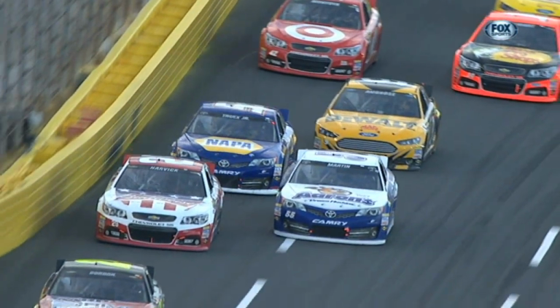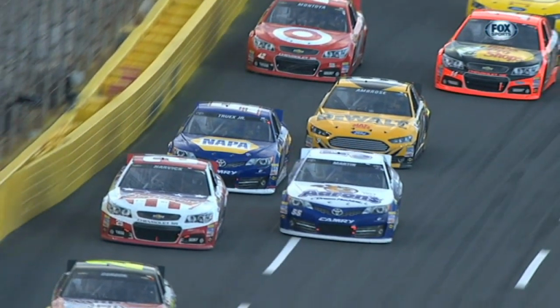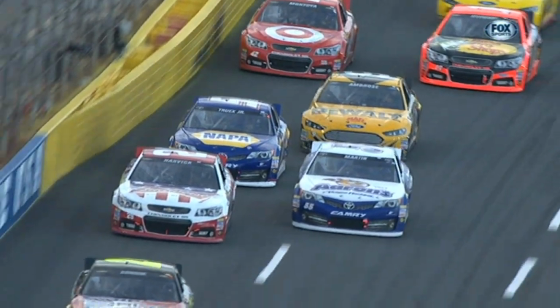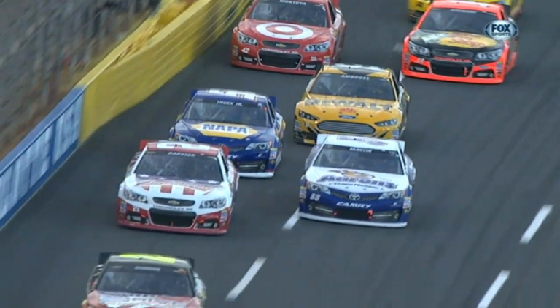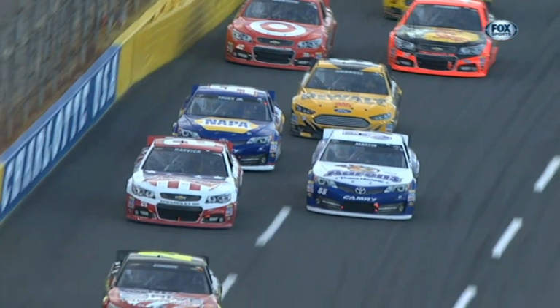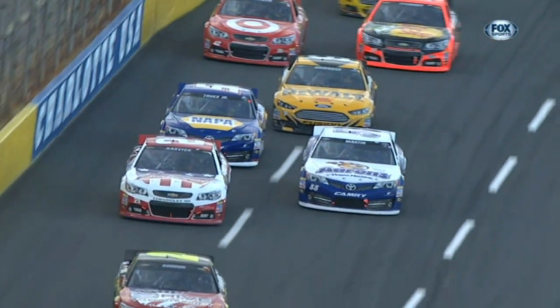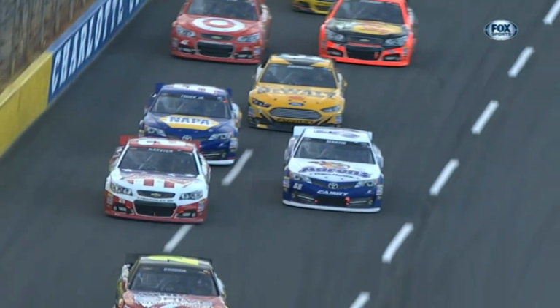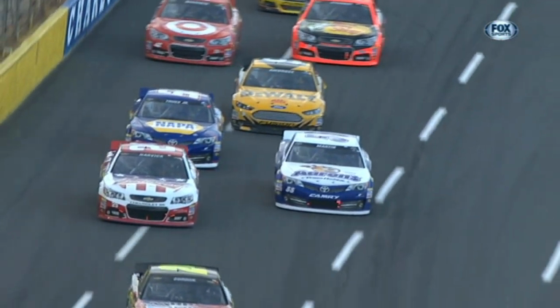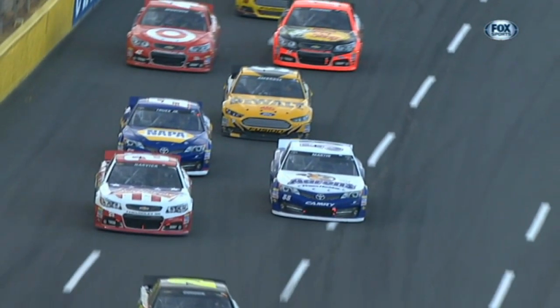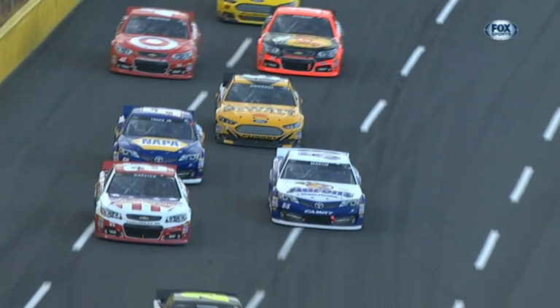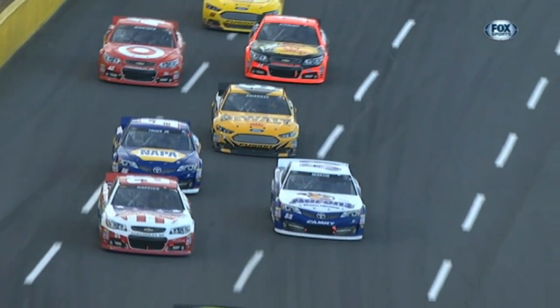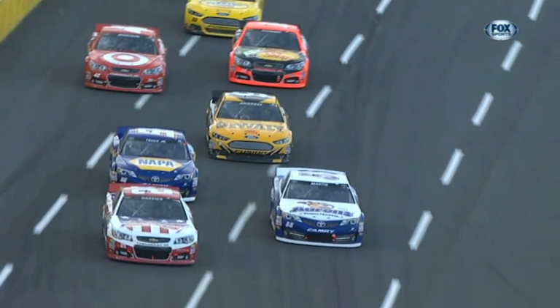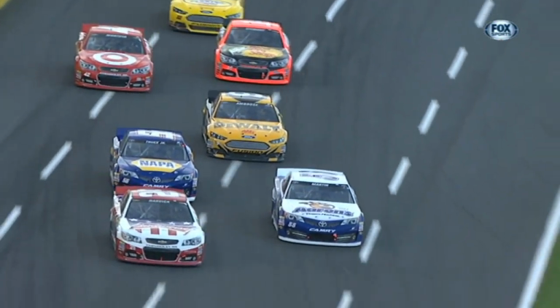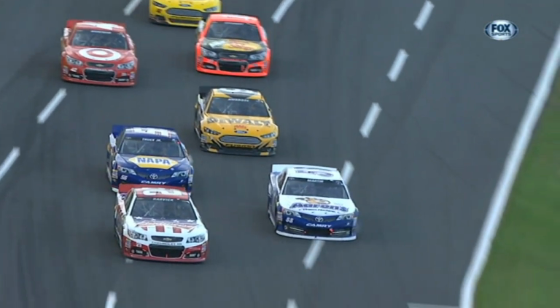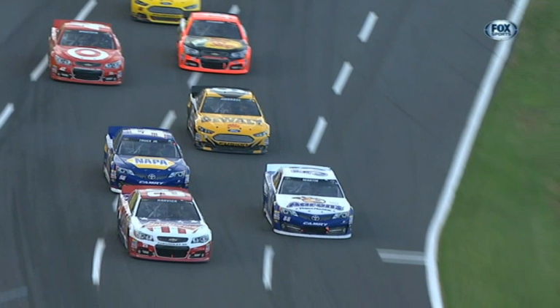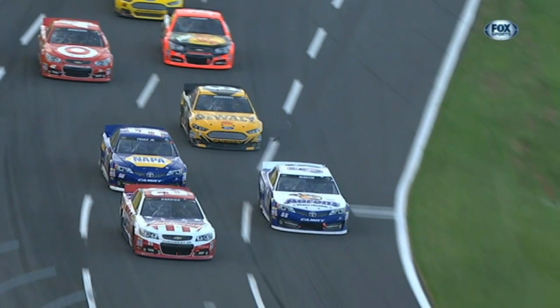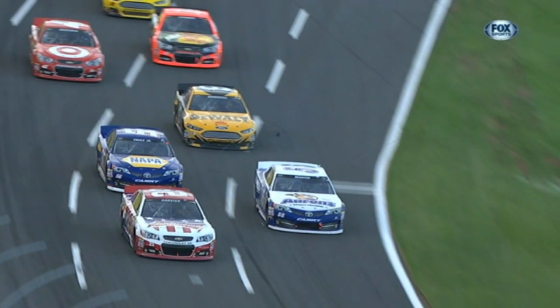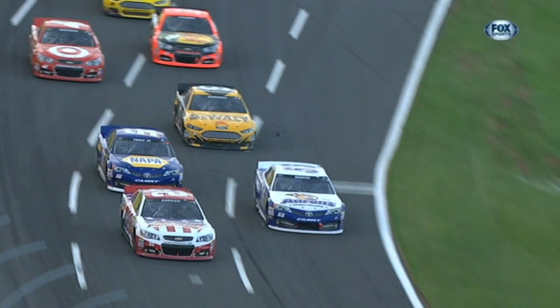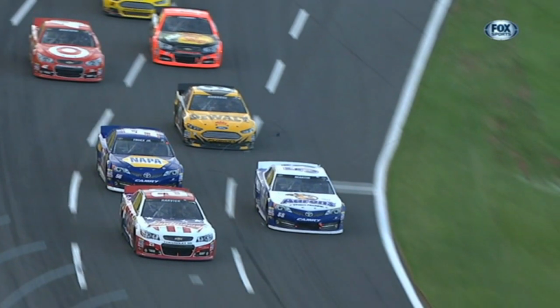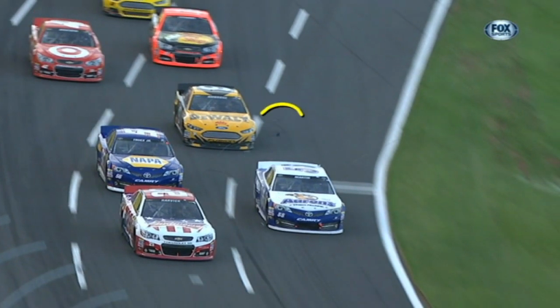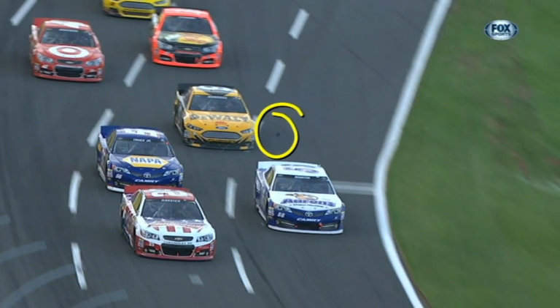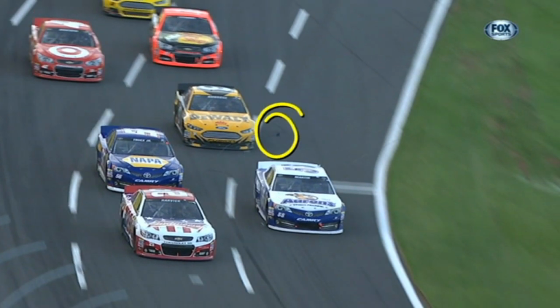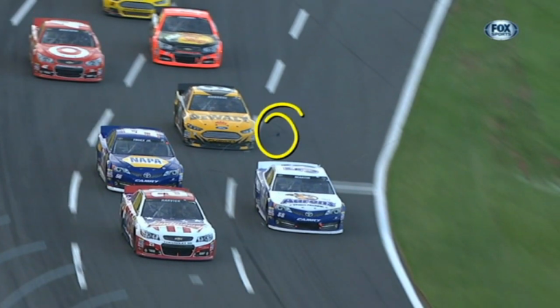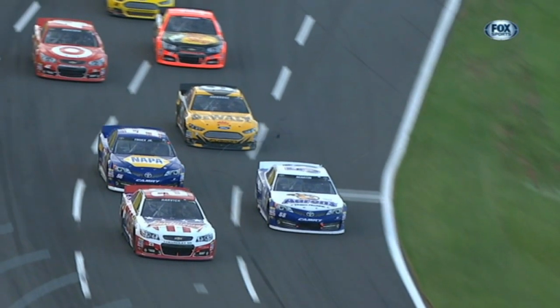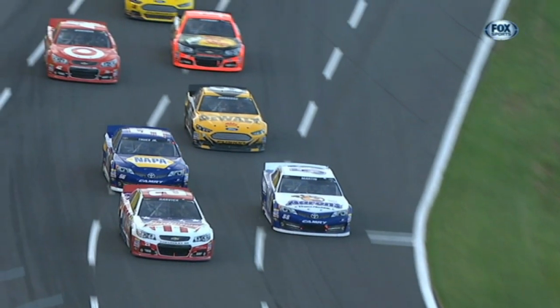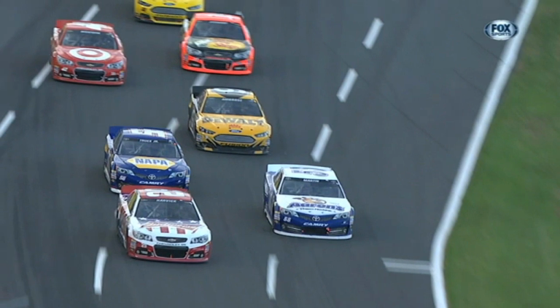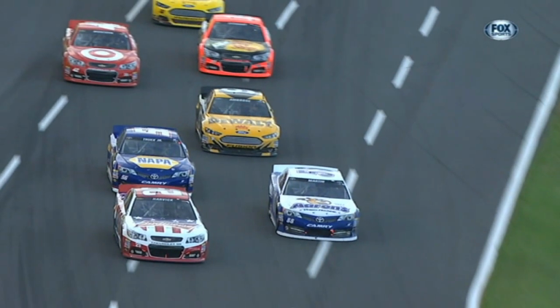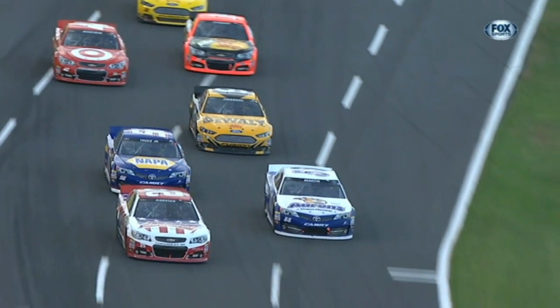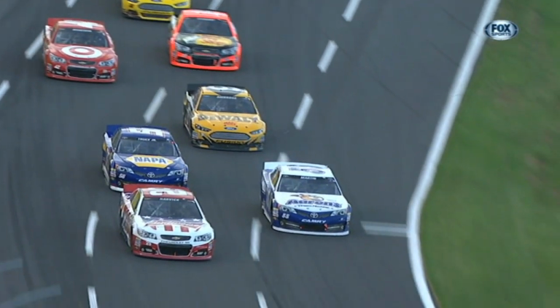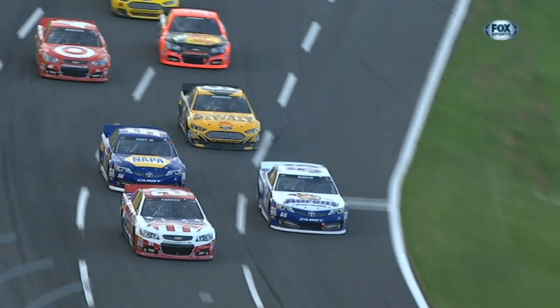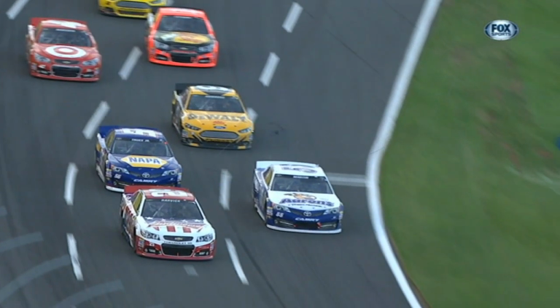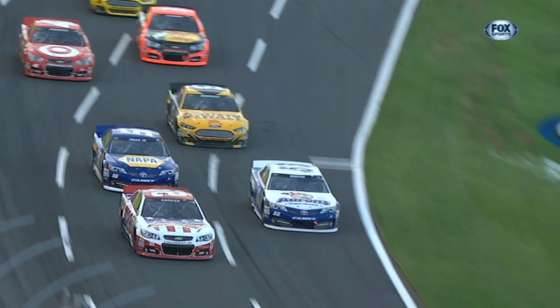You see the cable getting kicked up into the air, off to the side, and it's going to hook underneath Ambrose's car where it severs a brake line. There it is again, moving between Martin's car and the yellow and black number nine of Ambrose.